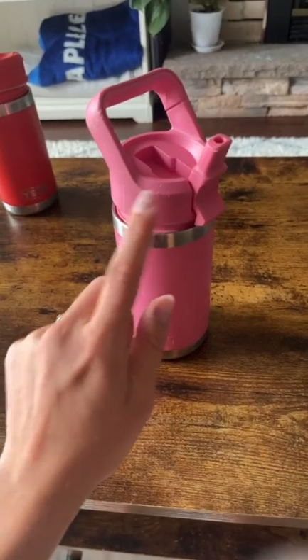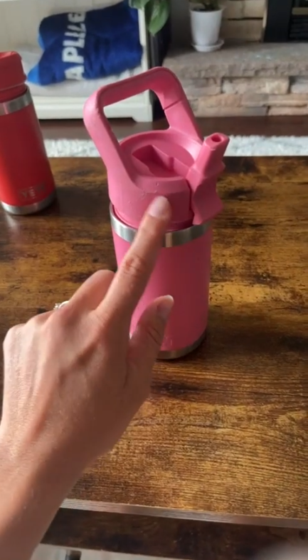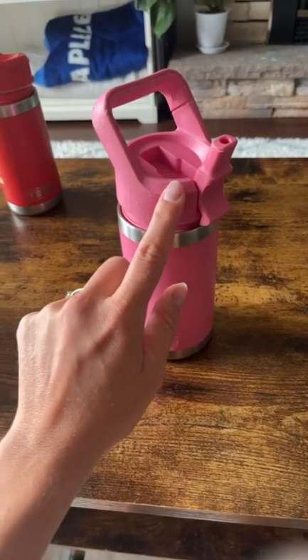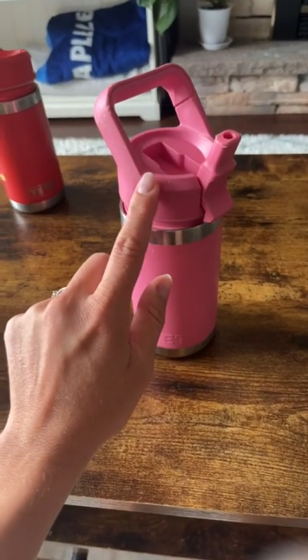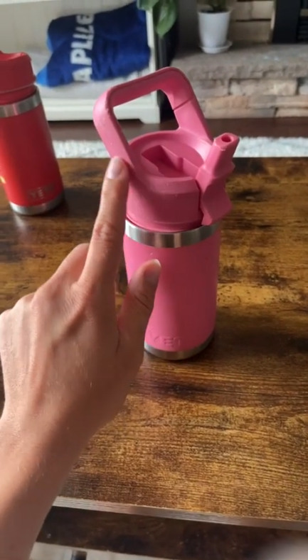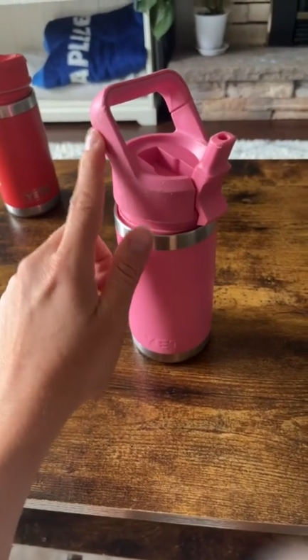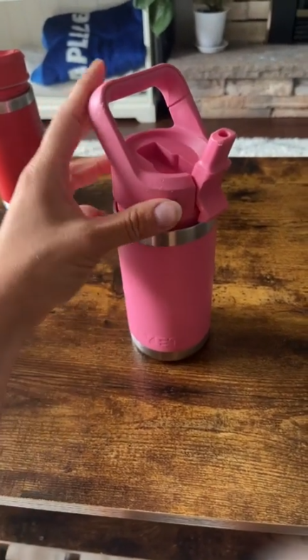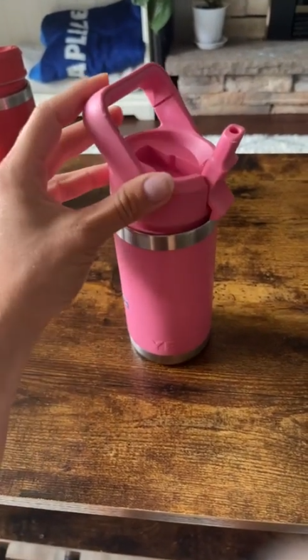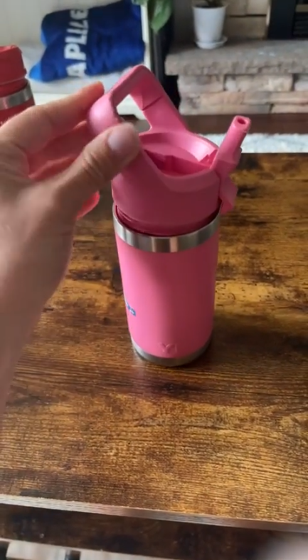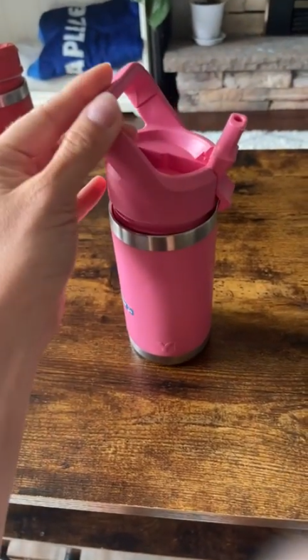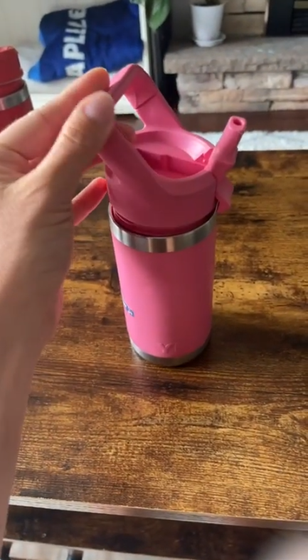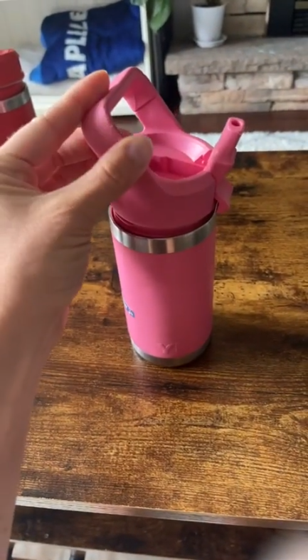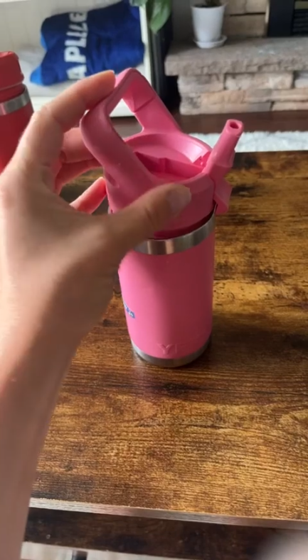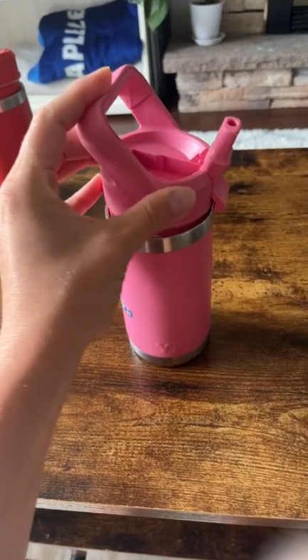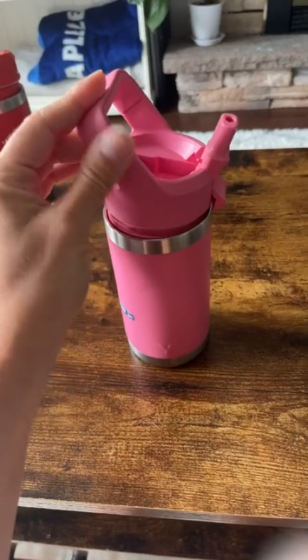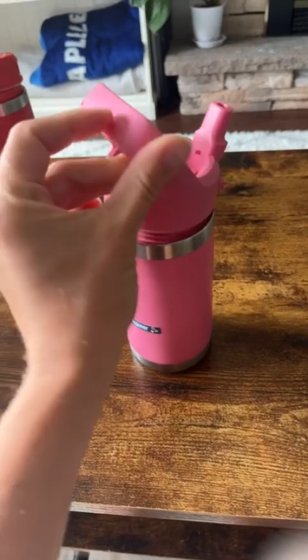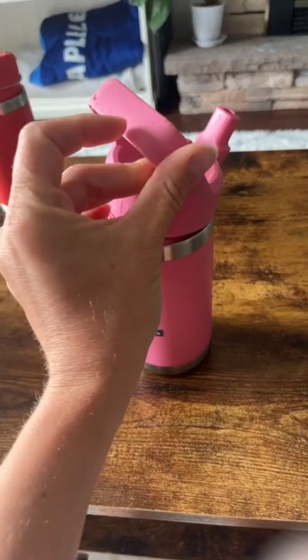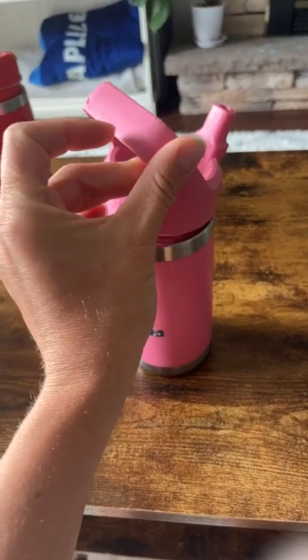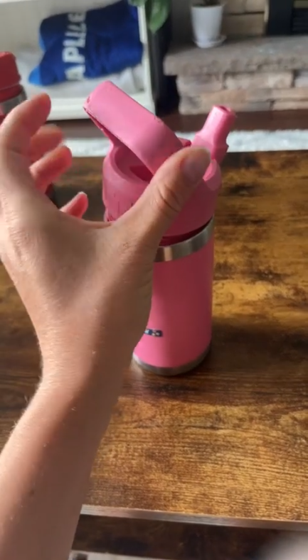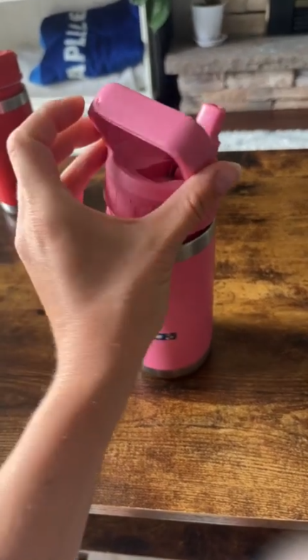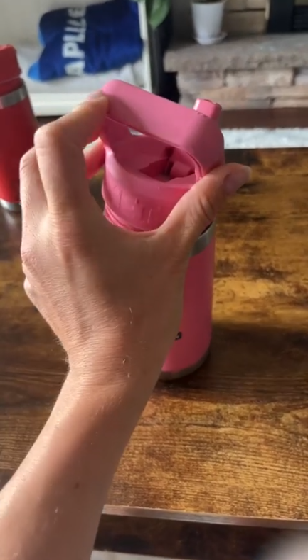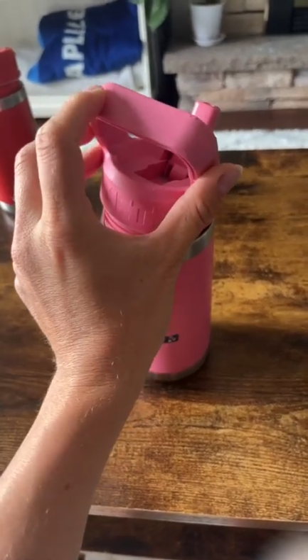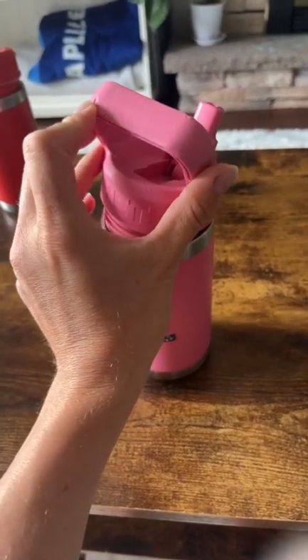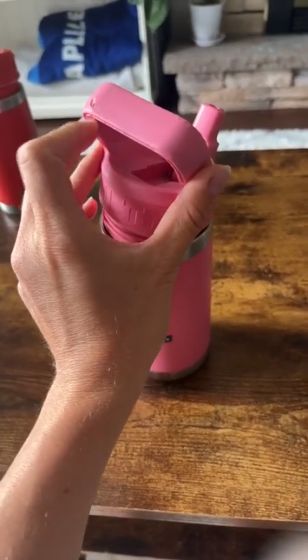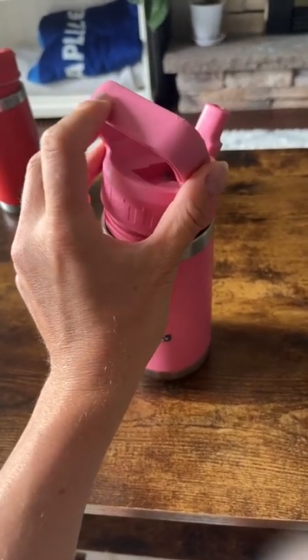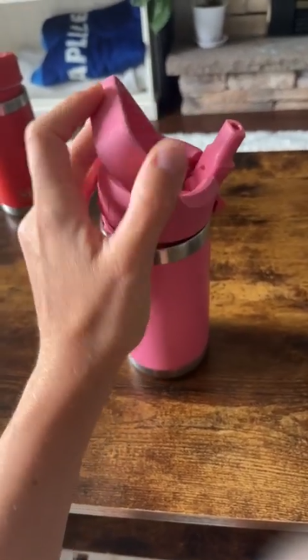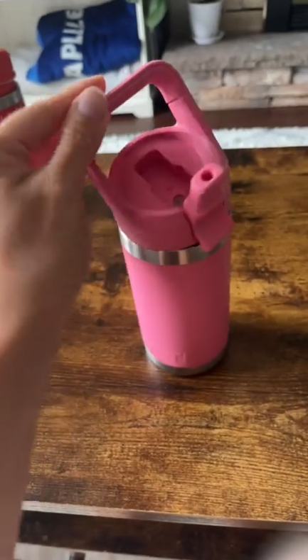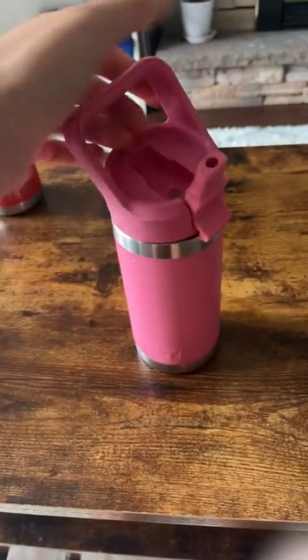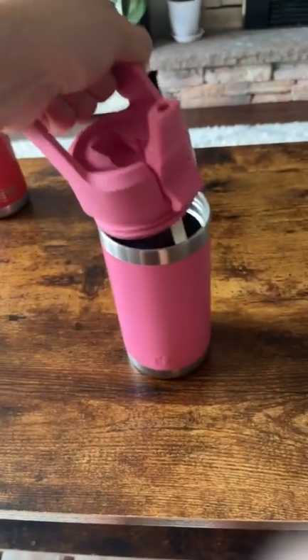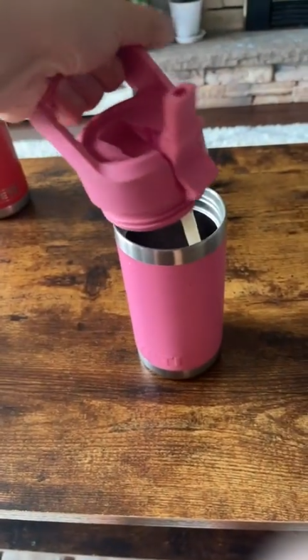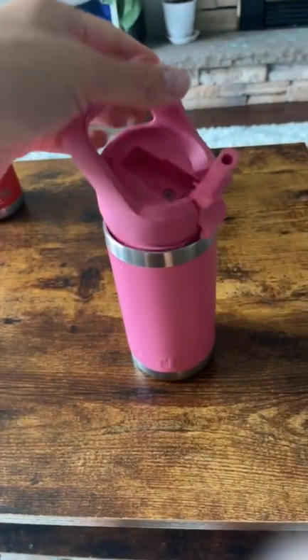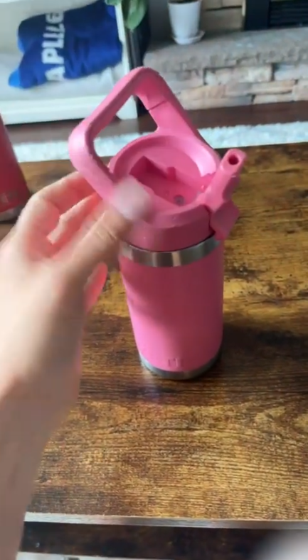You can see this one is about a year old. There is some wear and tear just from putting it in their backpacks every day and kids being kids. Overall, still extremely sturdy.